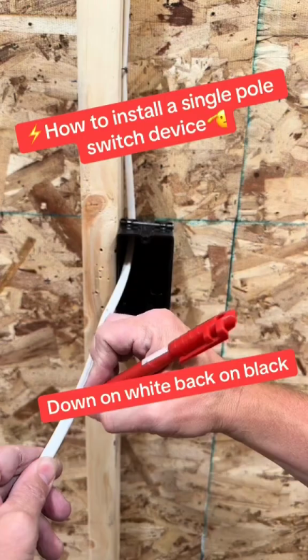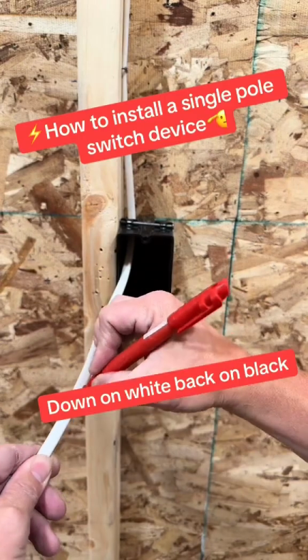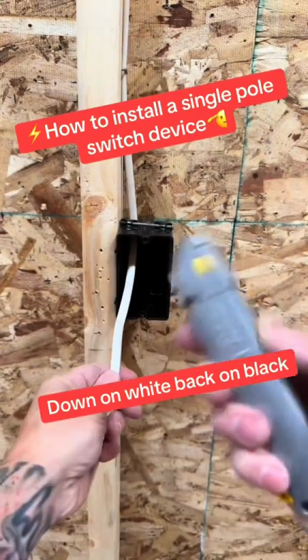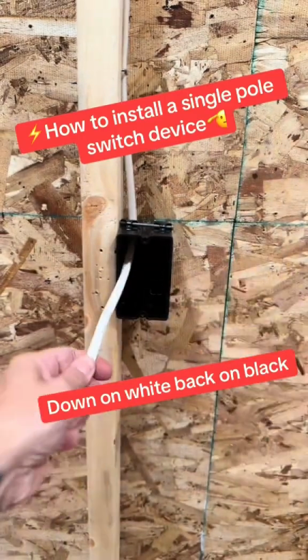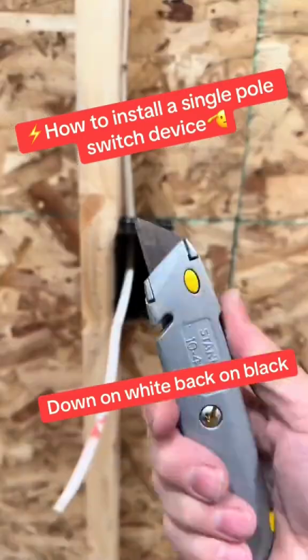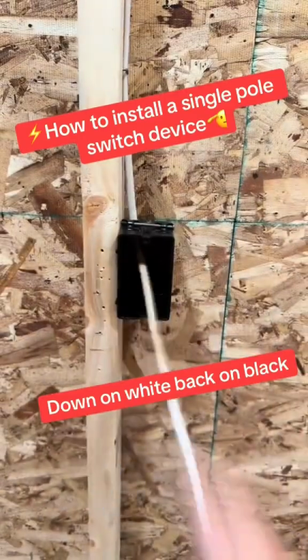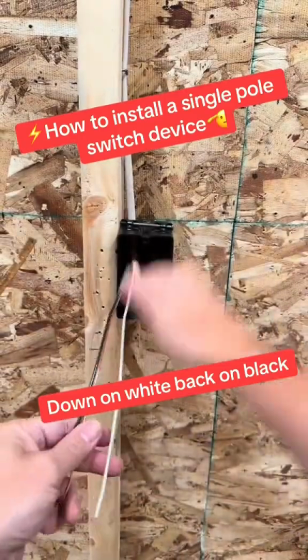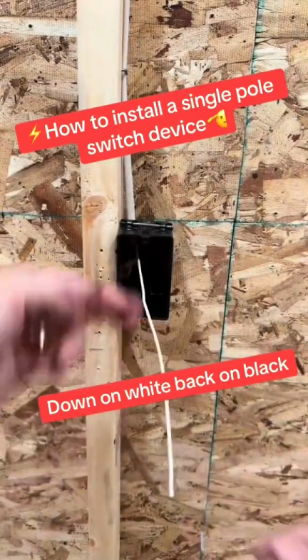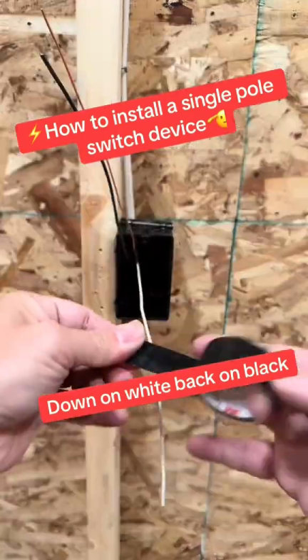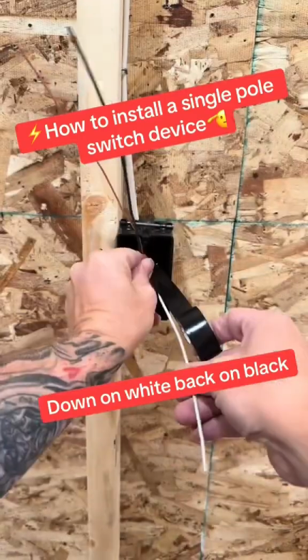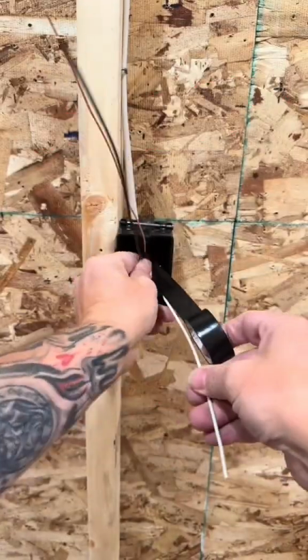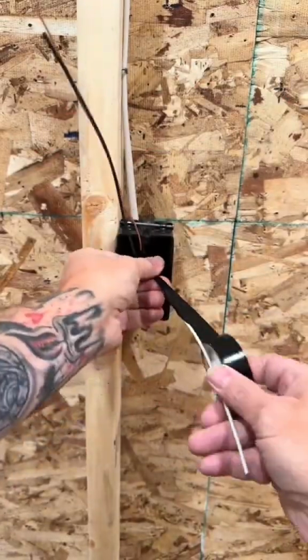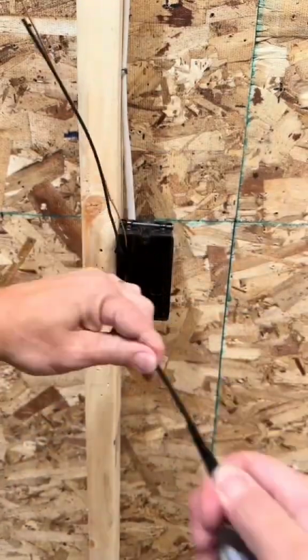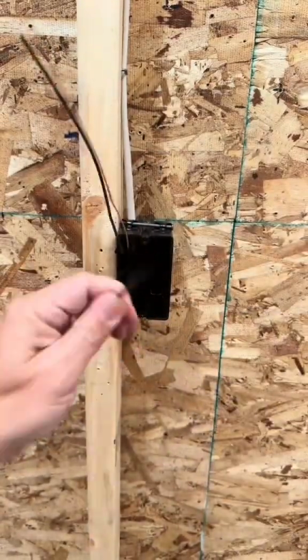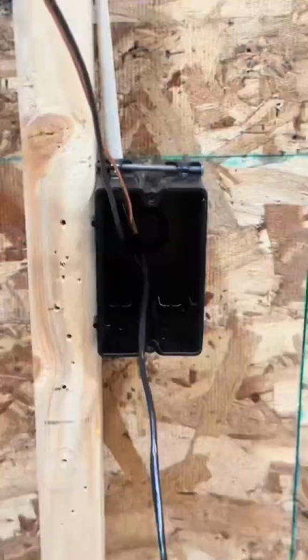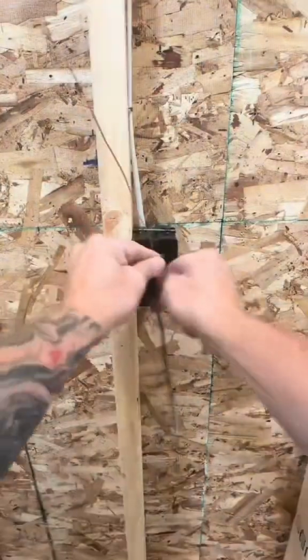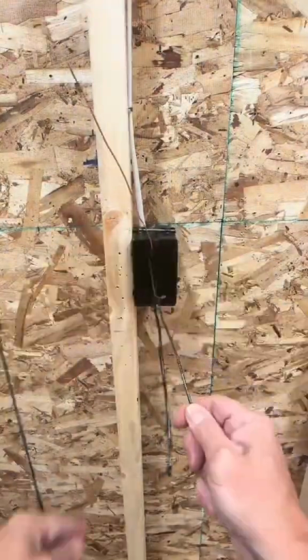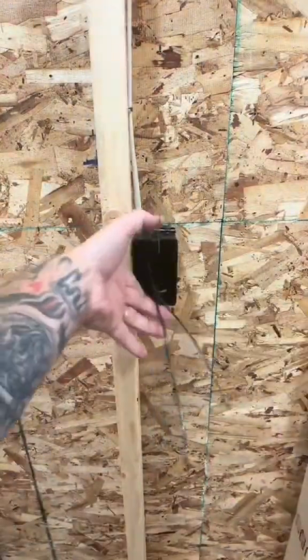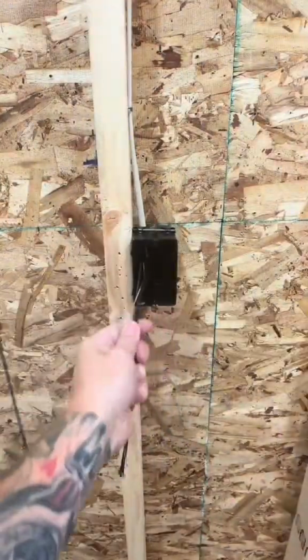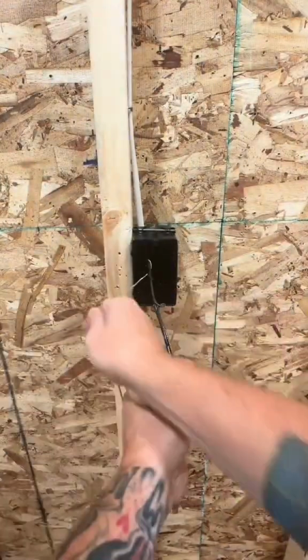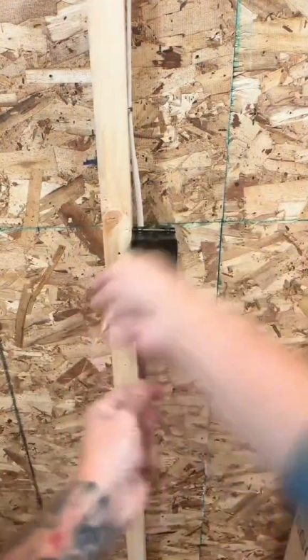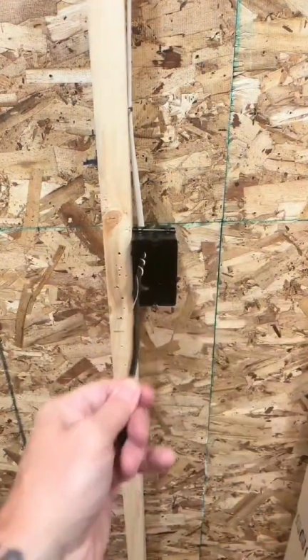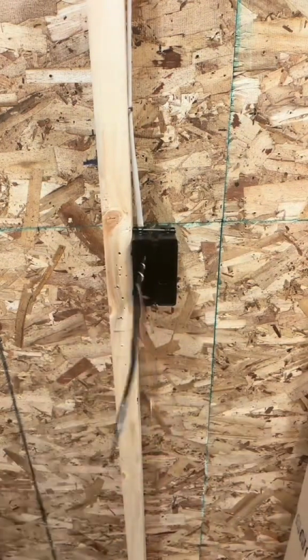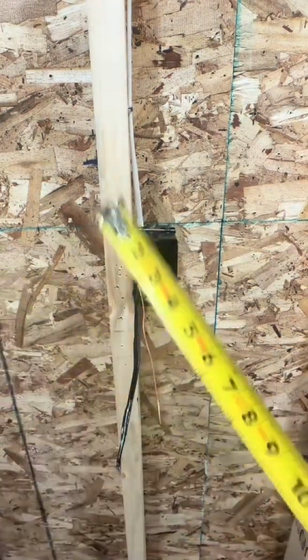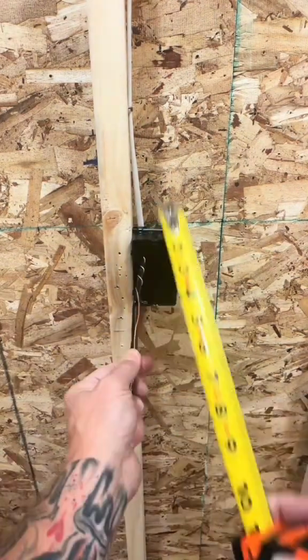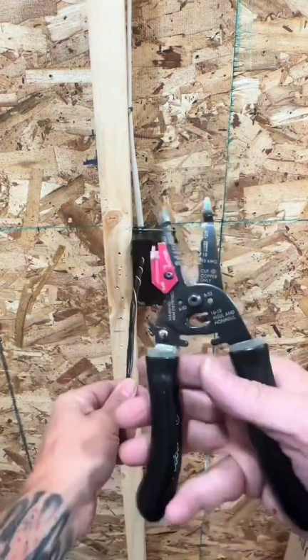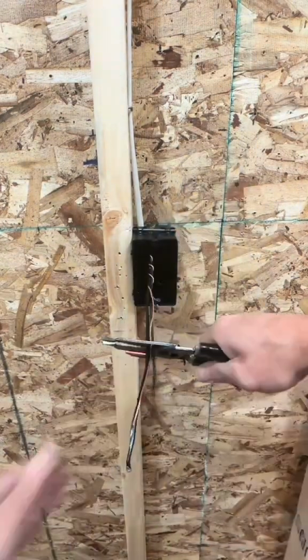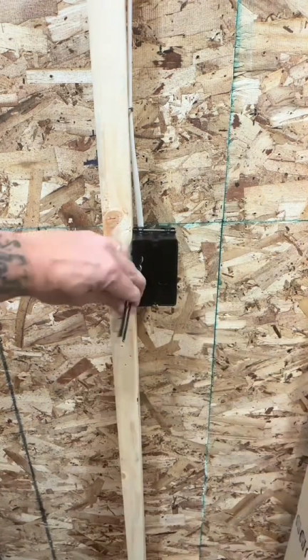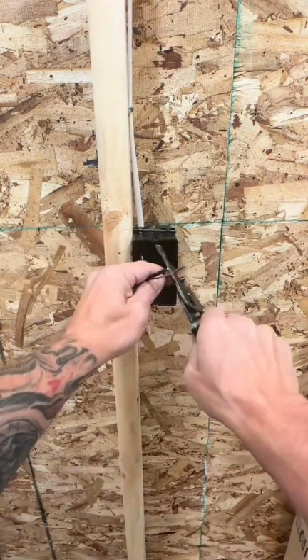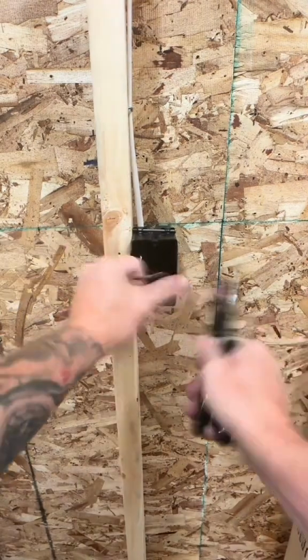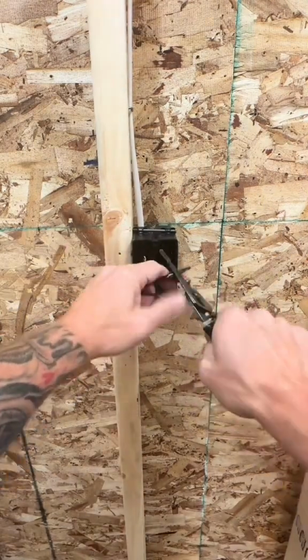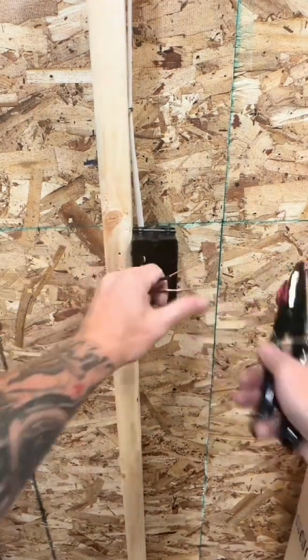What's up, let's wire up a single pole switch for the white's a hot conductor. Old school guys would call it 'down on white, back on black.' After re-identifying your white and putting a curly Q around the existing black, go ahead and get your wires to length. Is that white allowed to be re-identified? Let's go look.